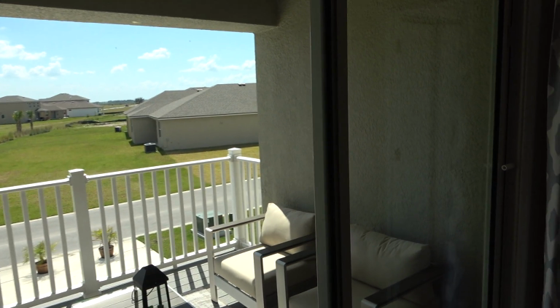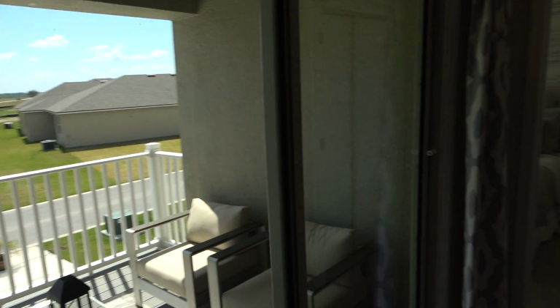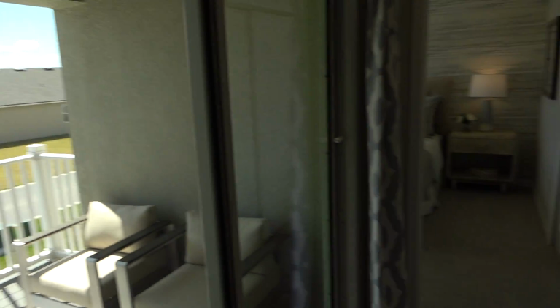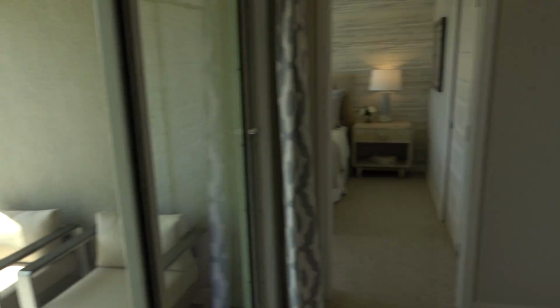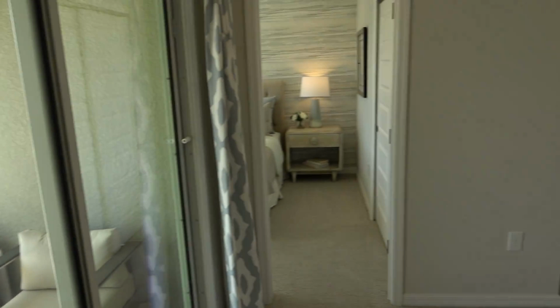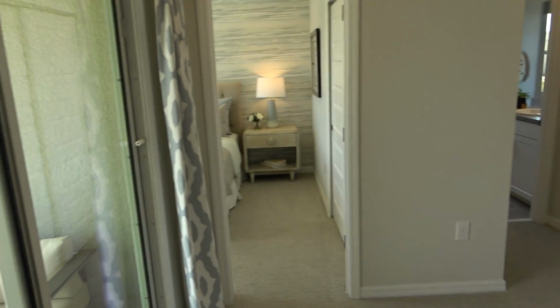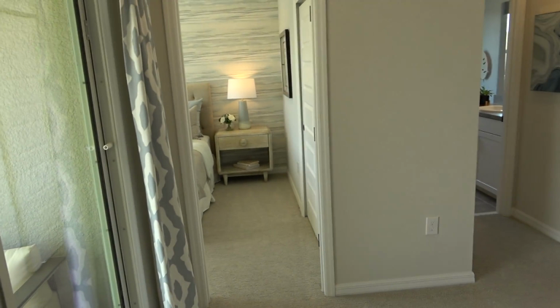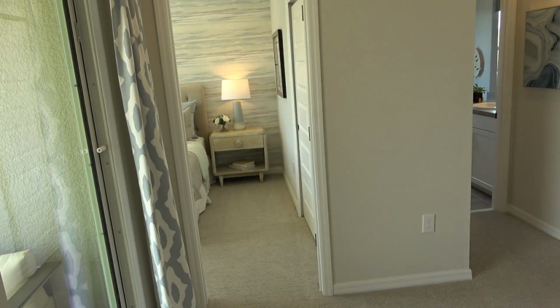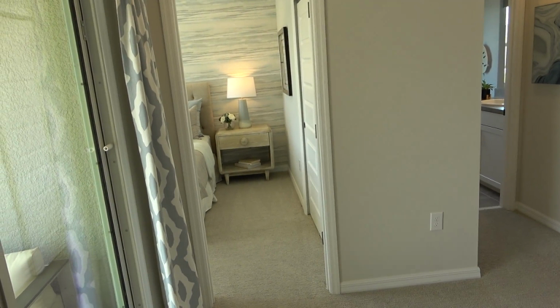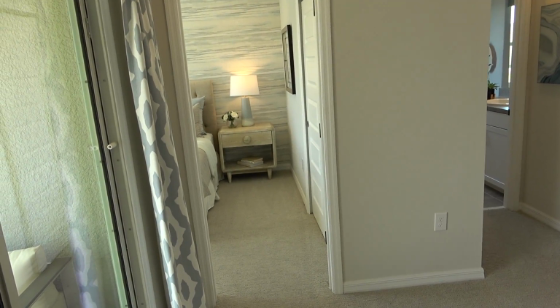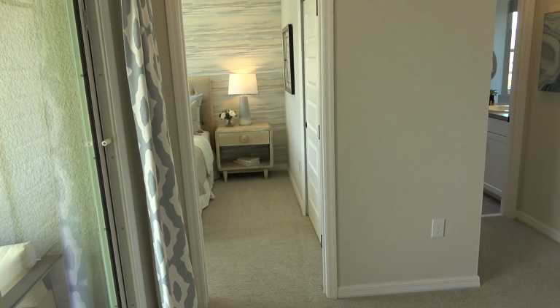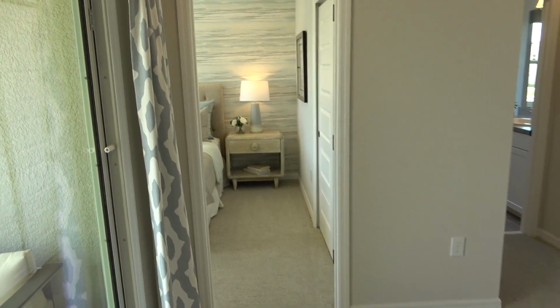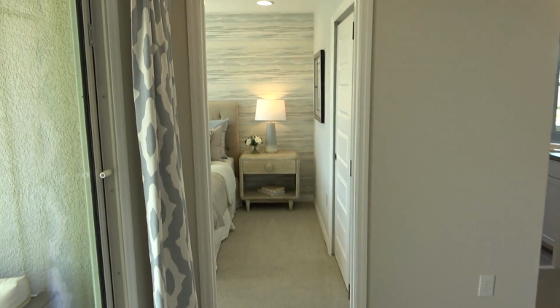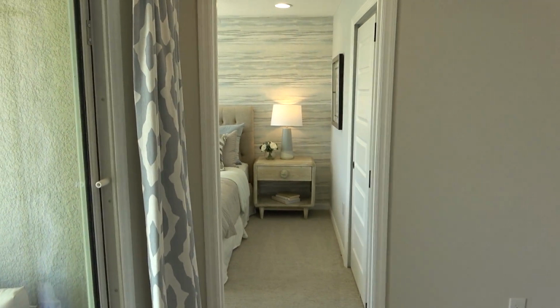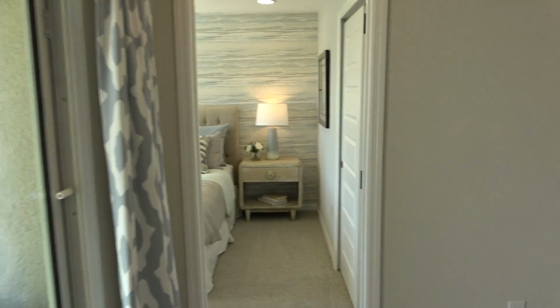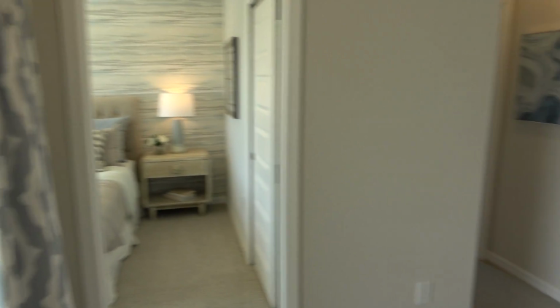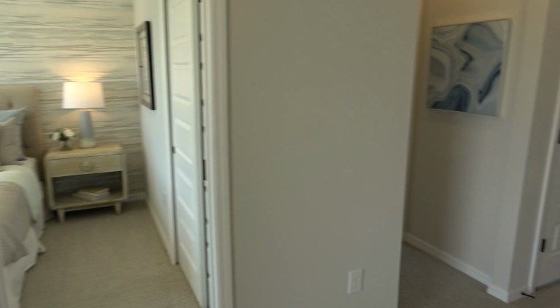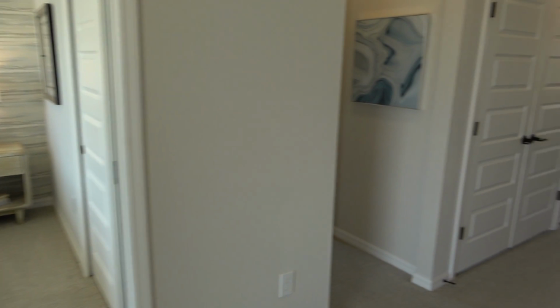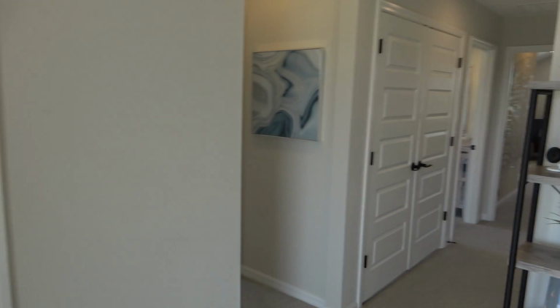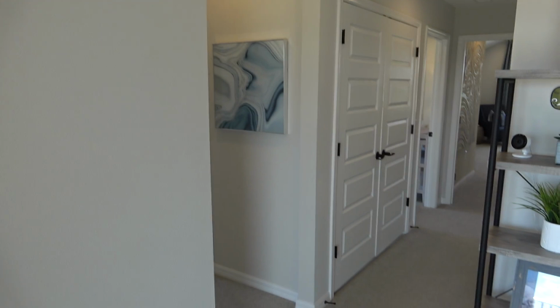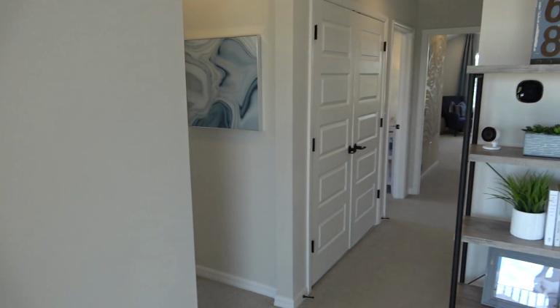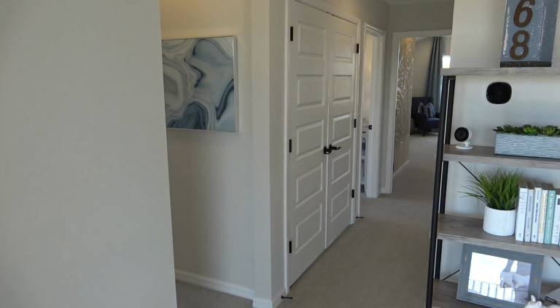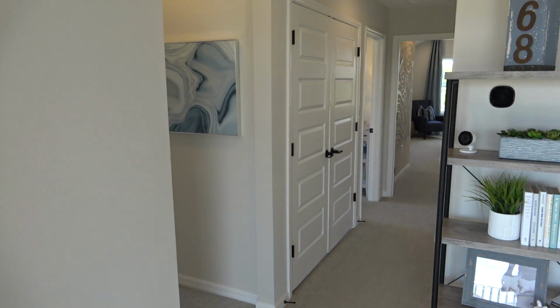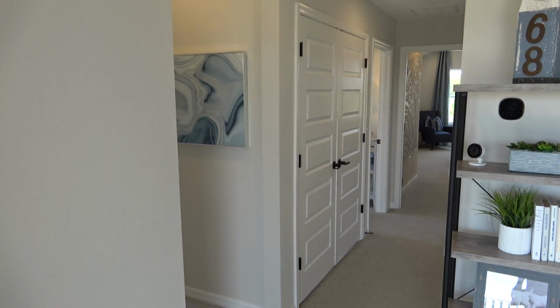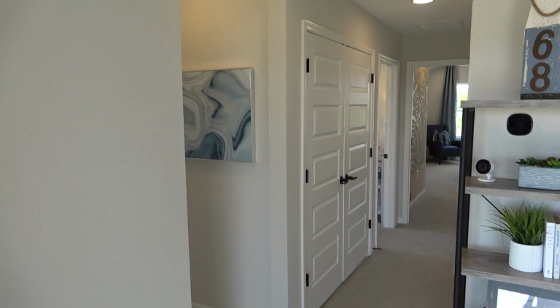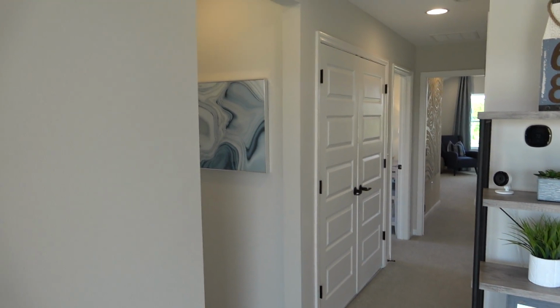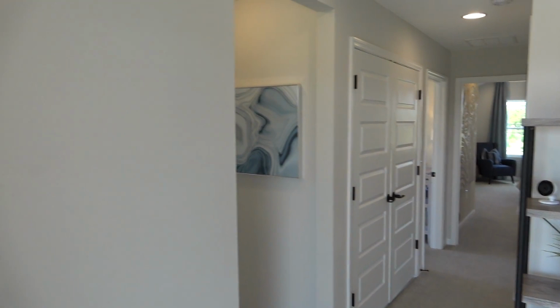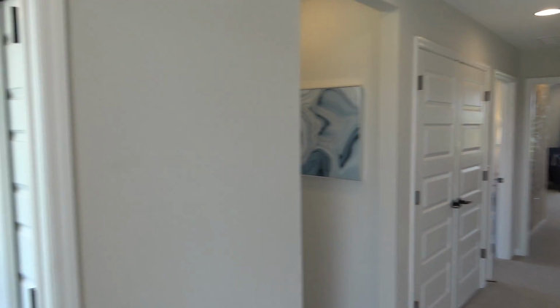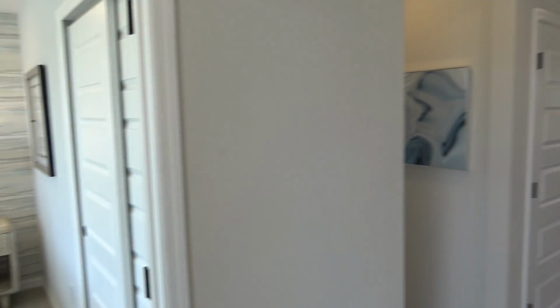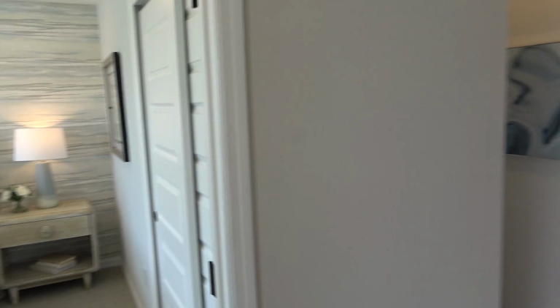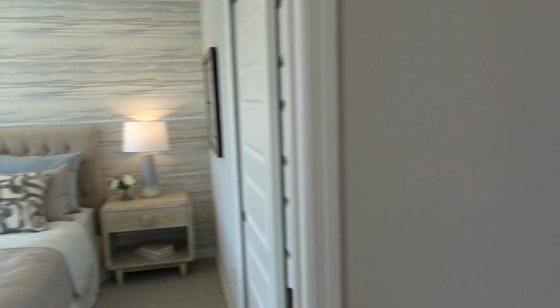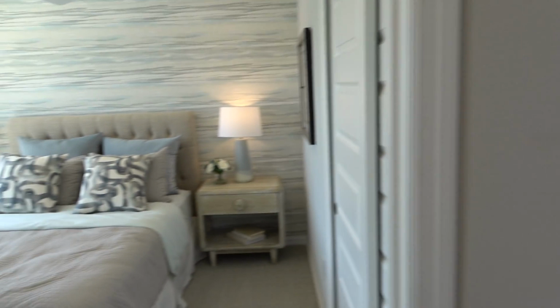If you are interested in a home like this or another home, please do reach out to me first before you head over to the home builder. It's a policy of home builders pretty much everywhere to have your realtor with you from the start.